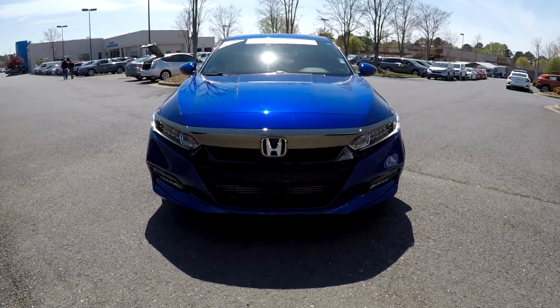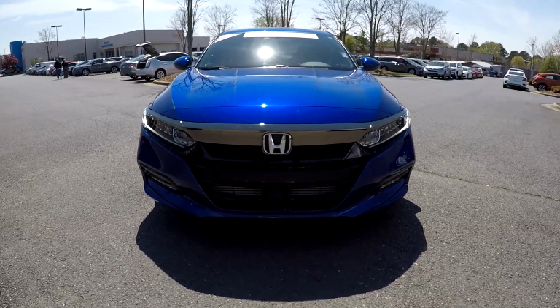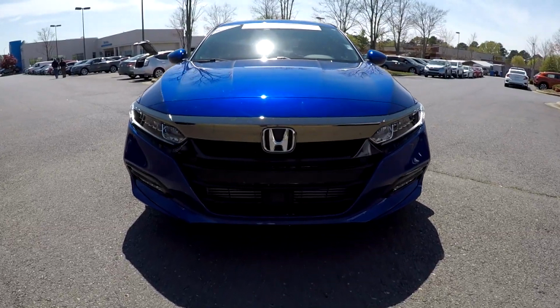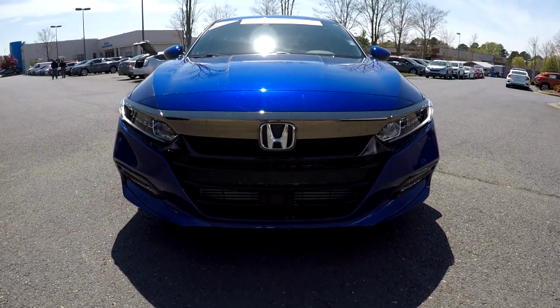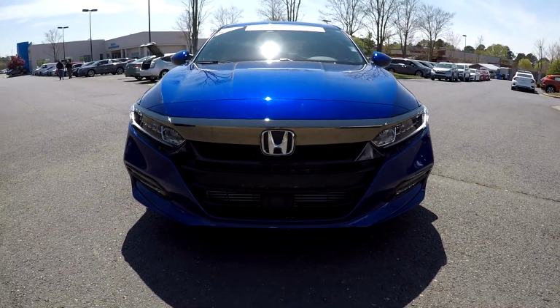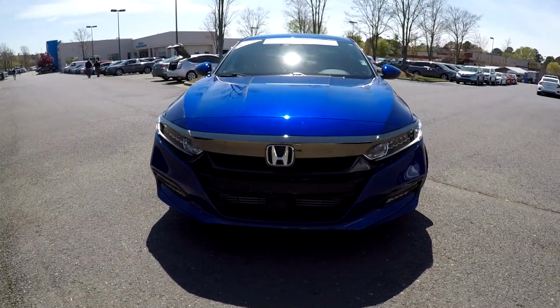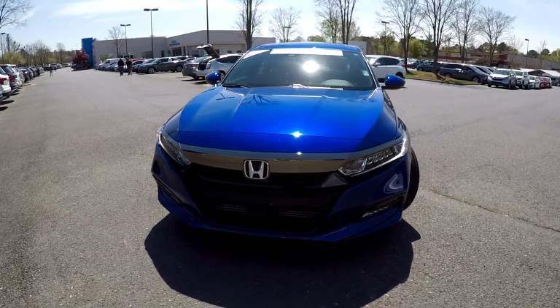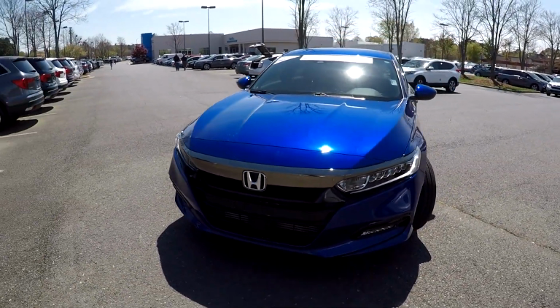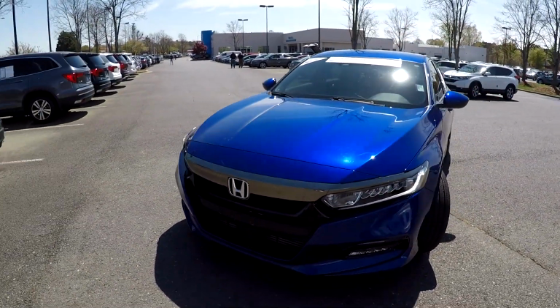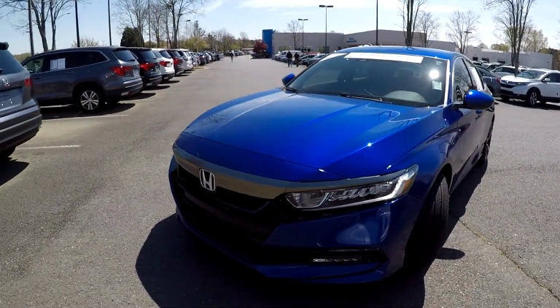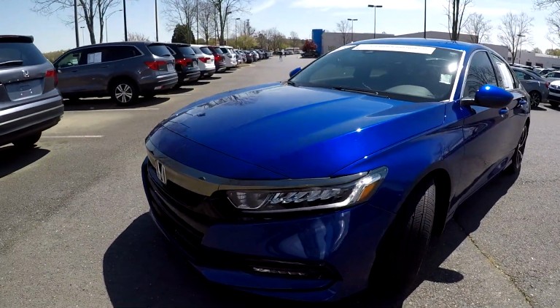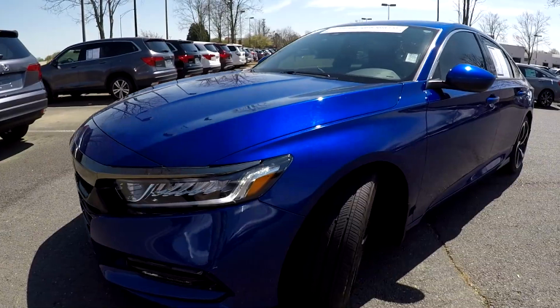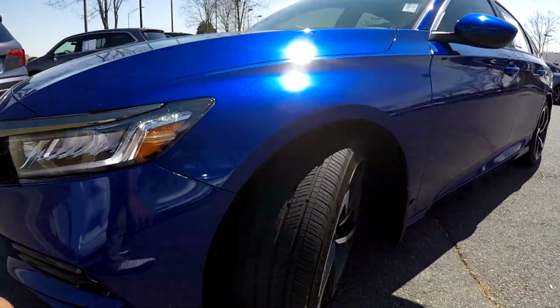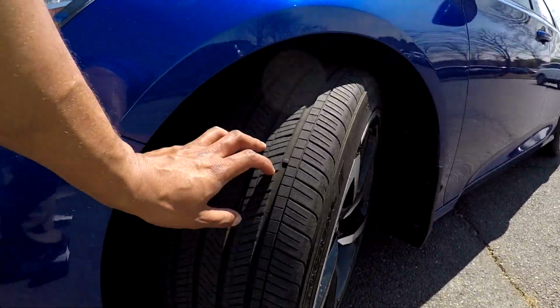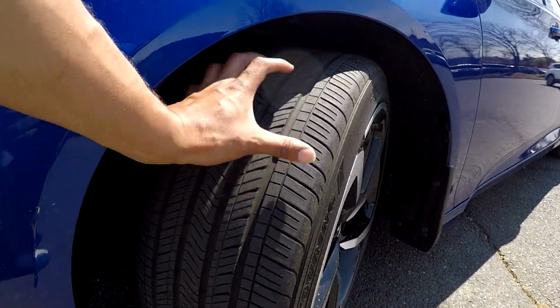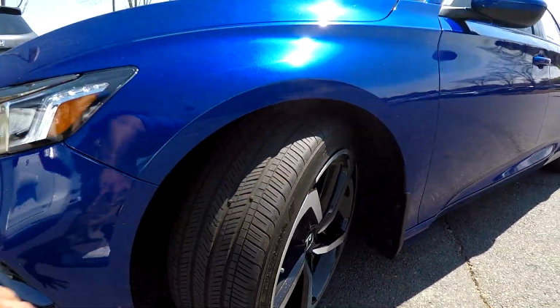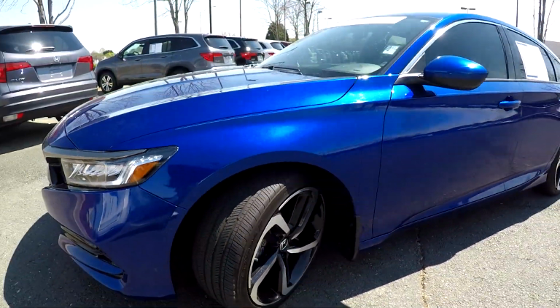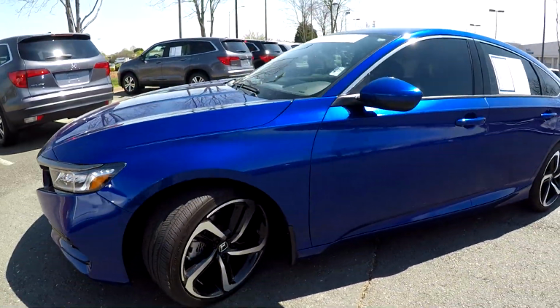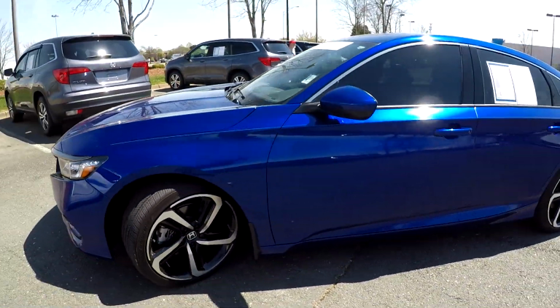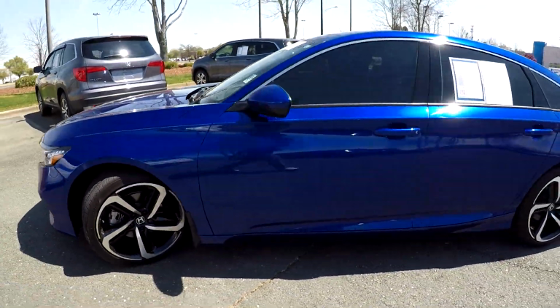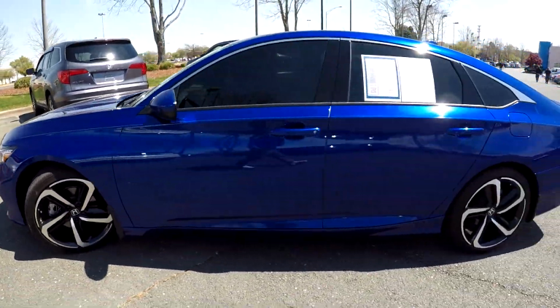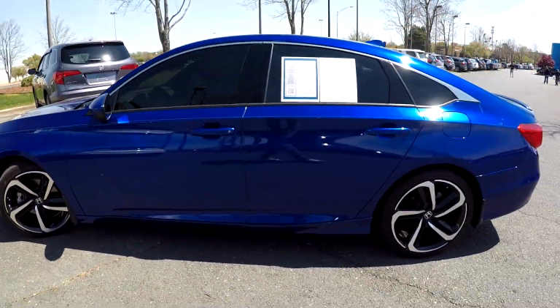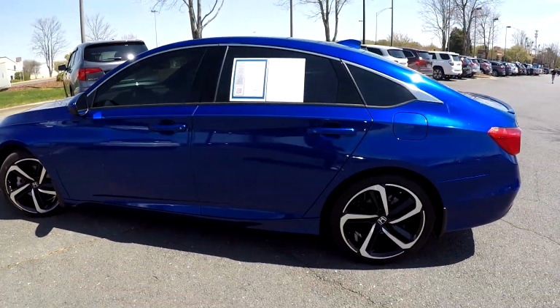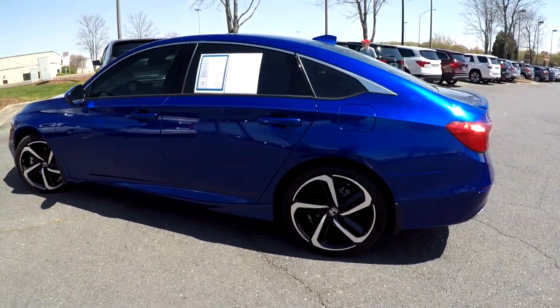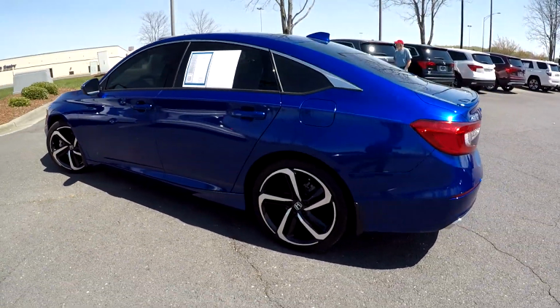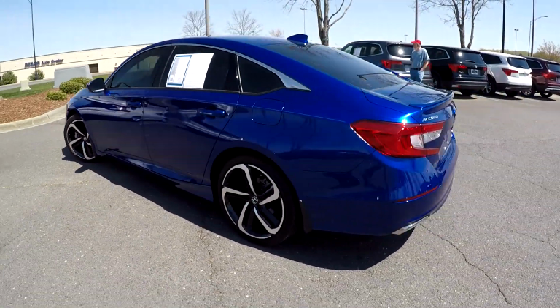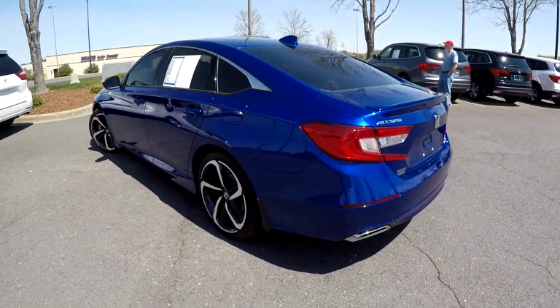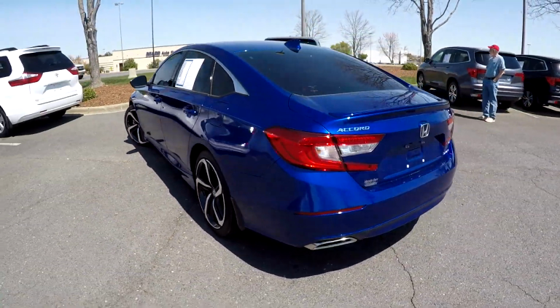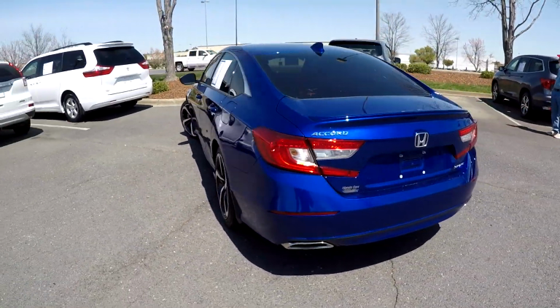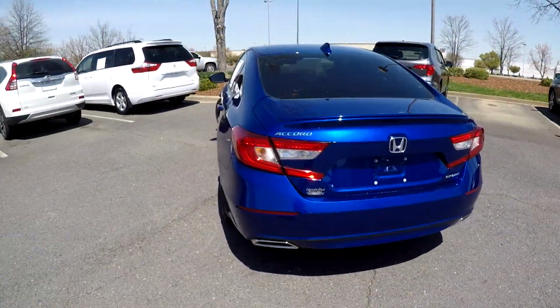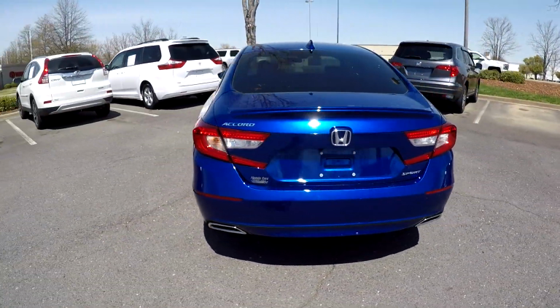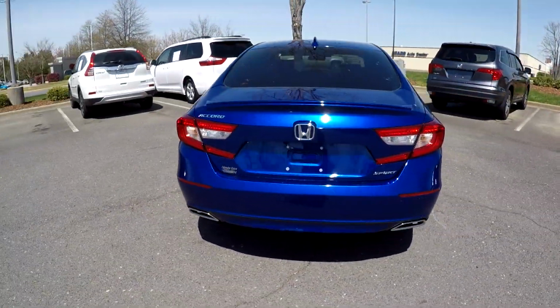Here you are today looking at a 2018 Honda Accord. You're going to first come around here and check out these tires, looking for tread. Continuing around the rest of the car, looking for any major damages like scratches, scrapes, dings, anything like that. So far as we're going around here, everything's looking good.